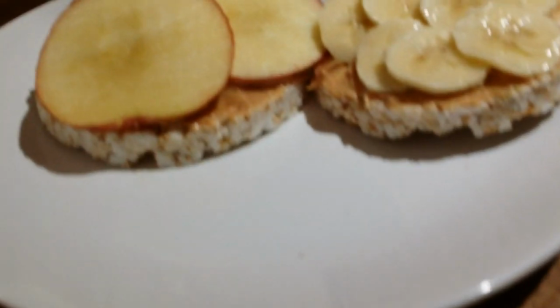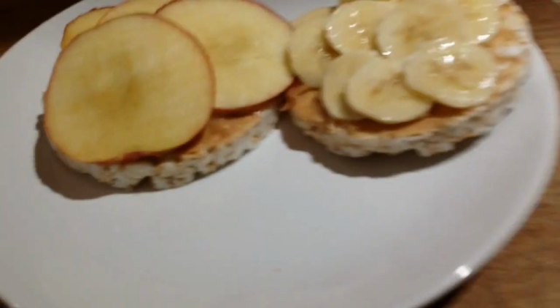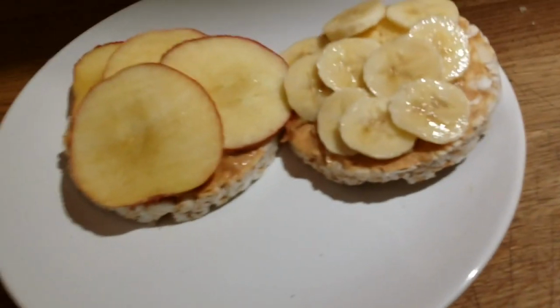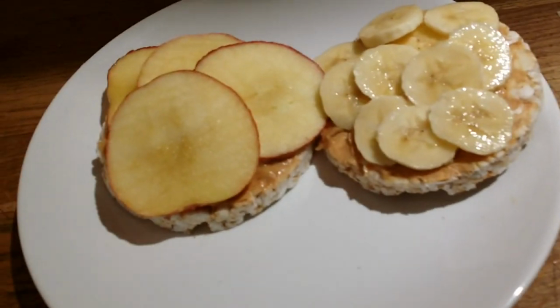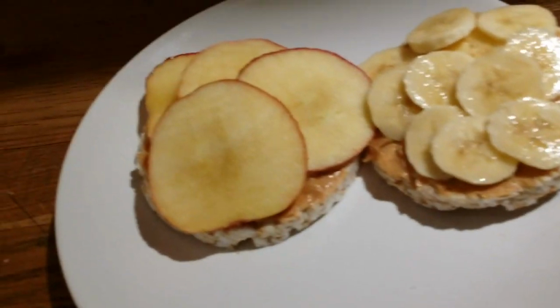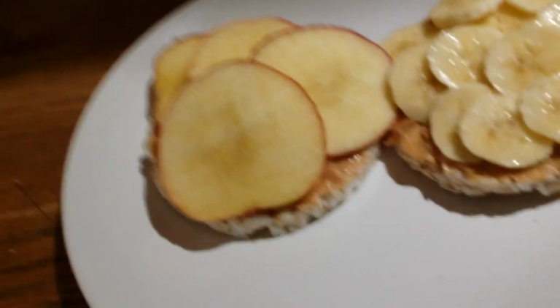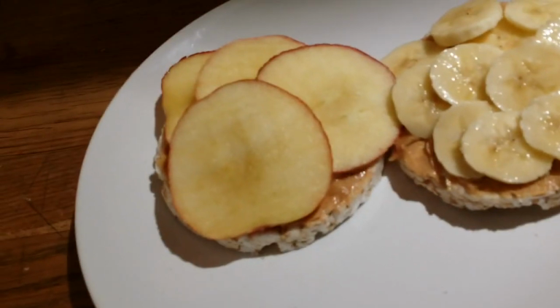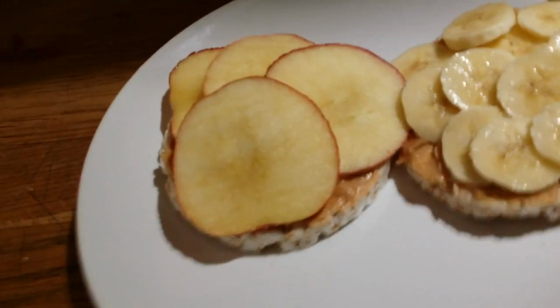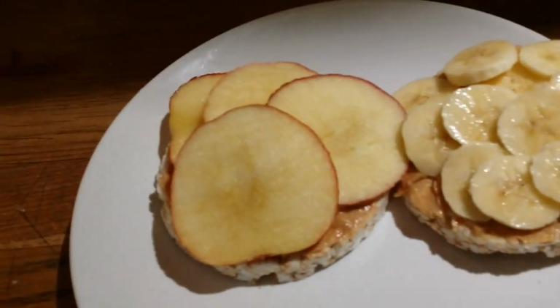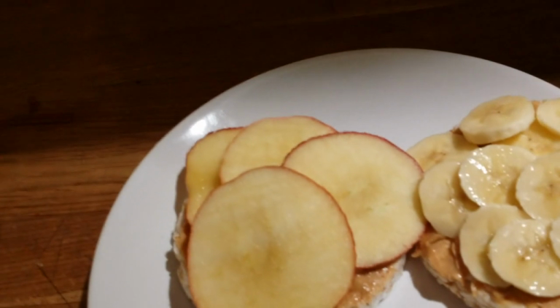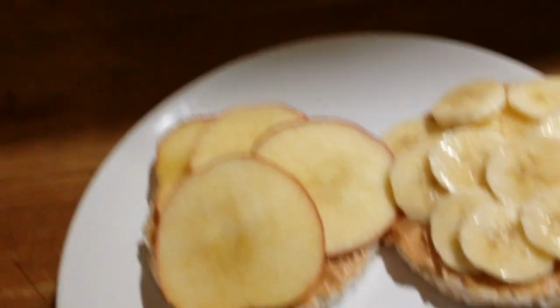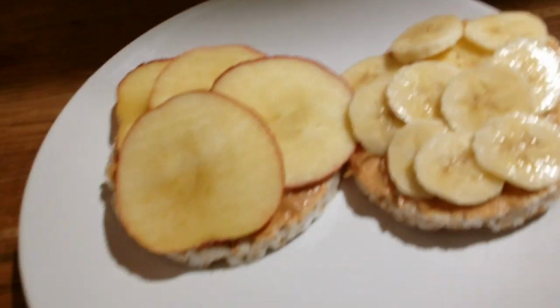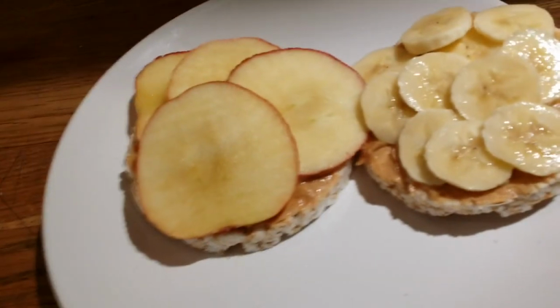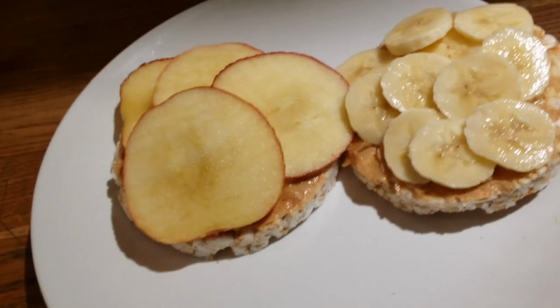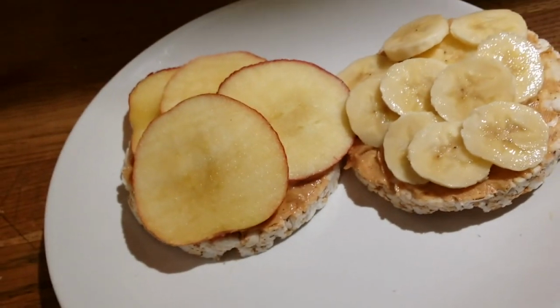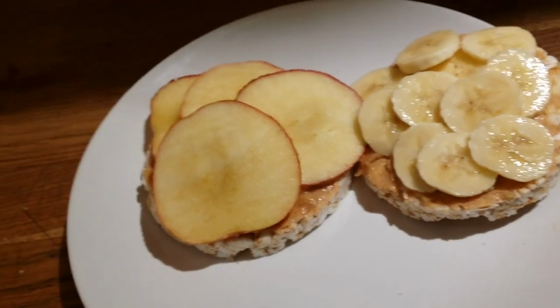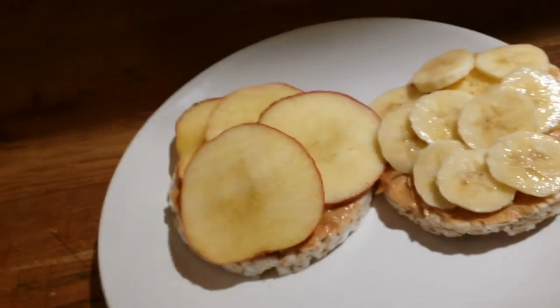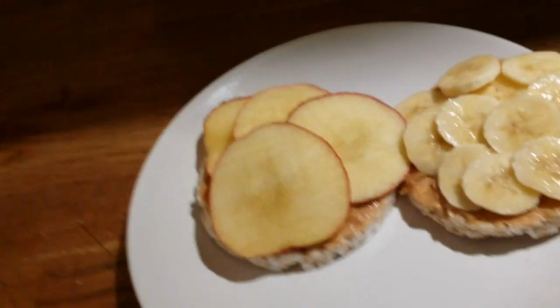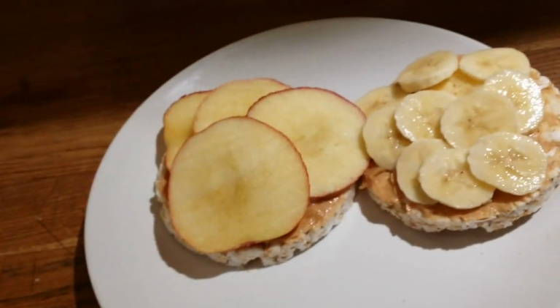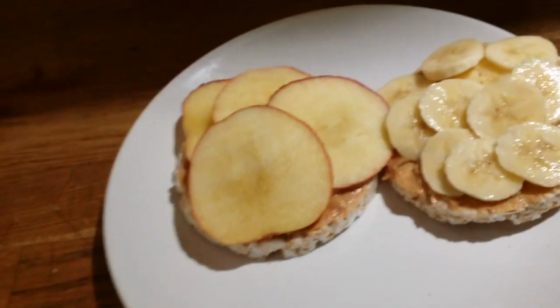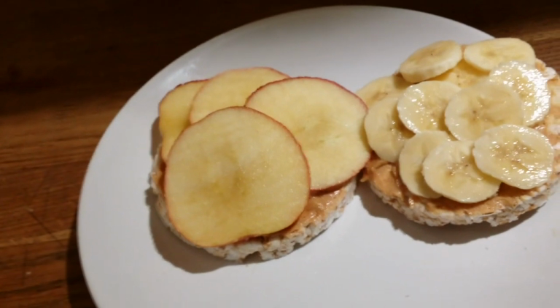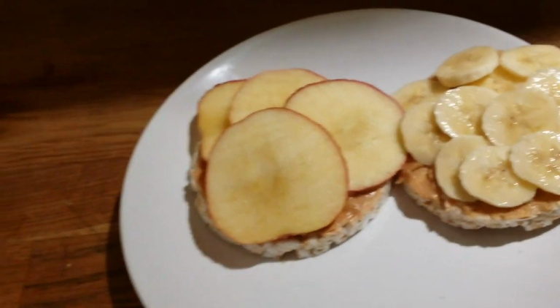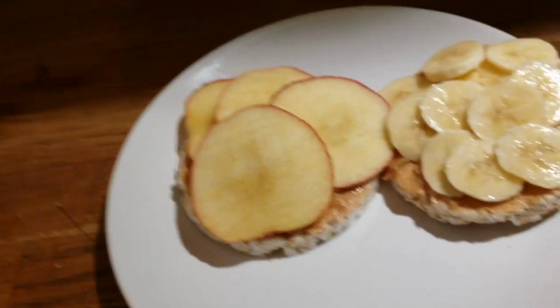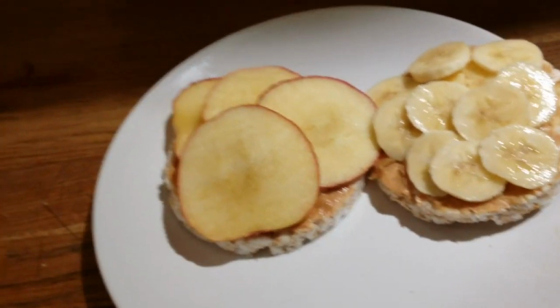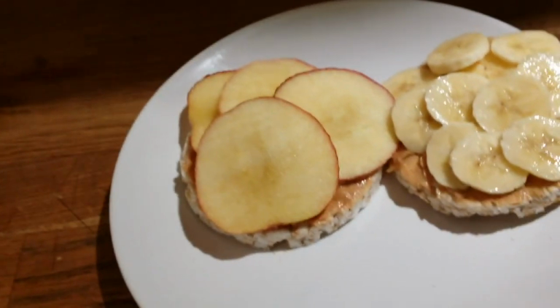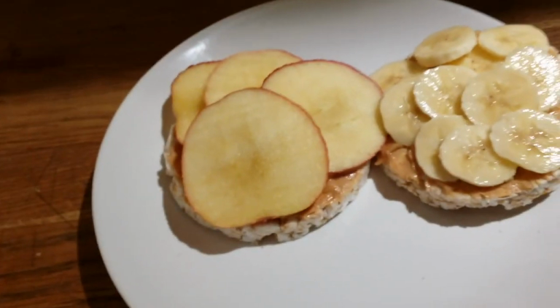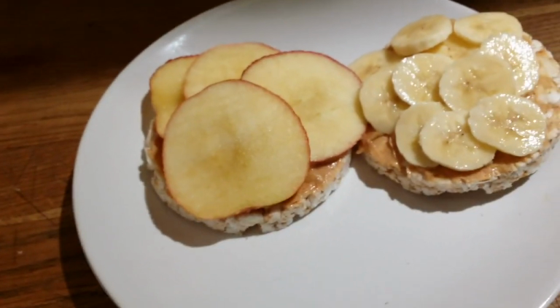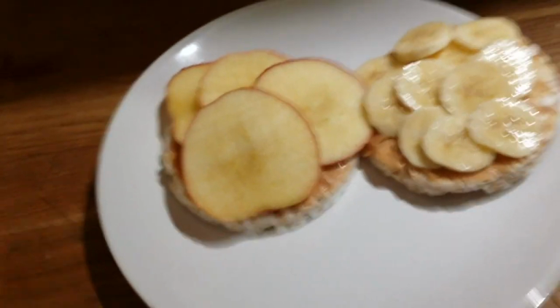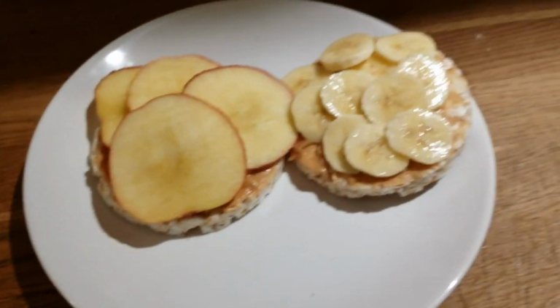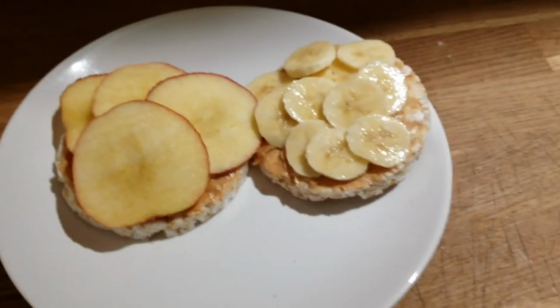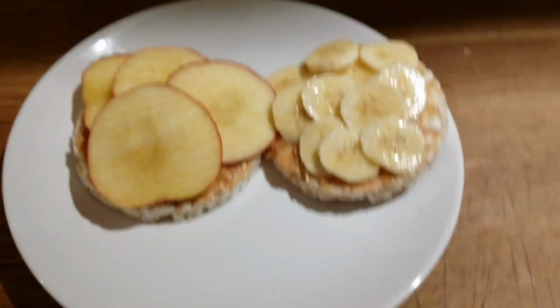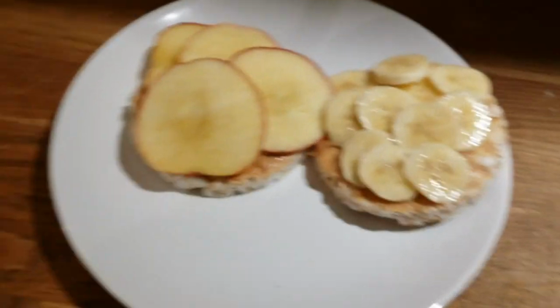Be creative — you can put cinnamon on top if you like, or blueberries, strawberries, any fruit of your choice. Try it out and leave a comment letting me know what you think!